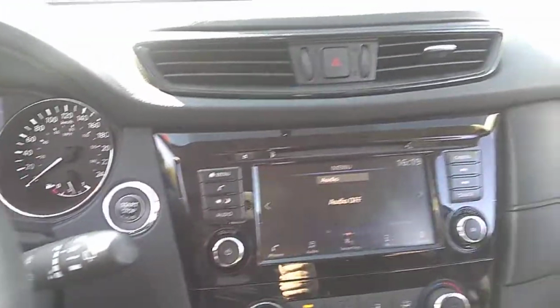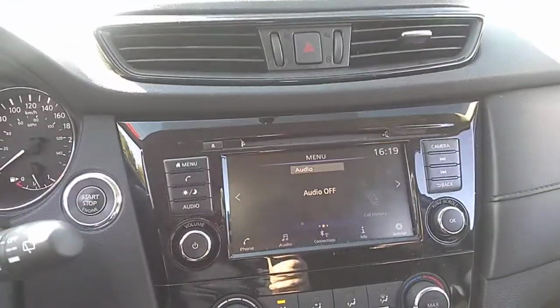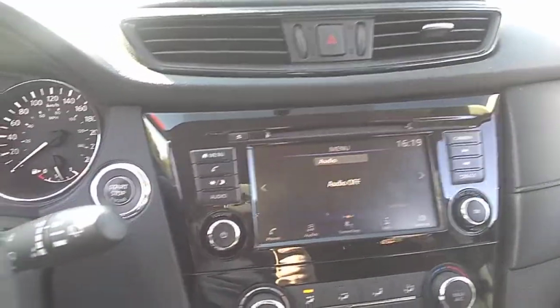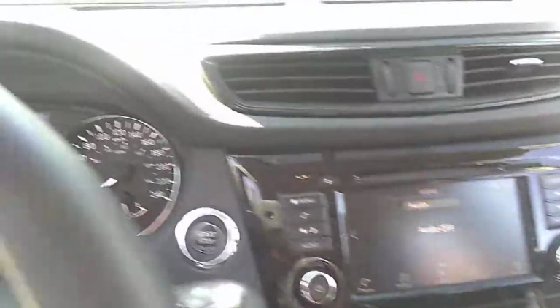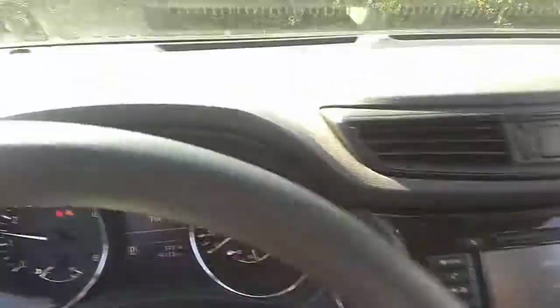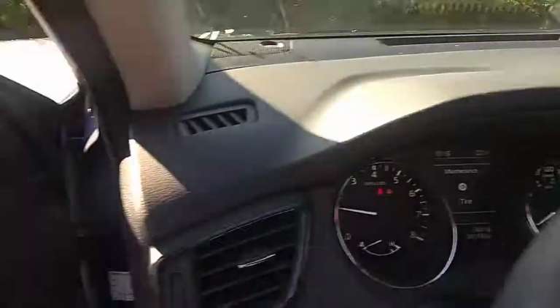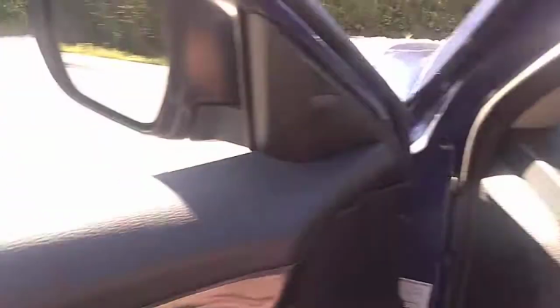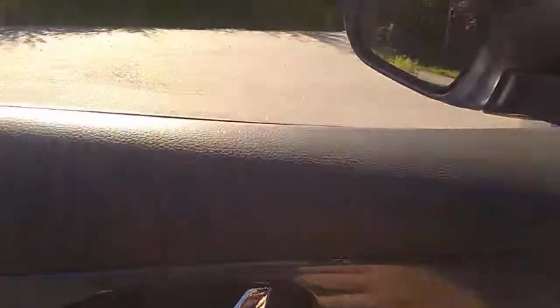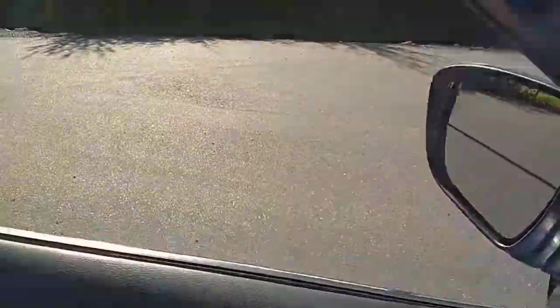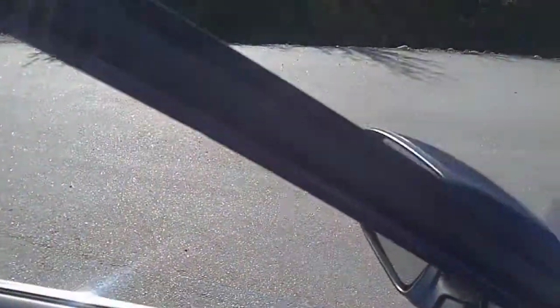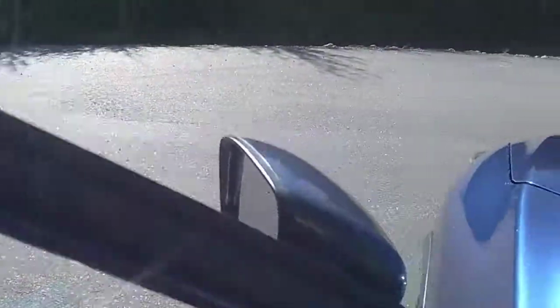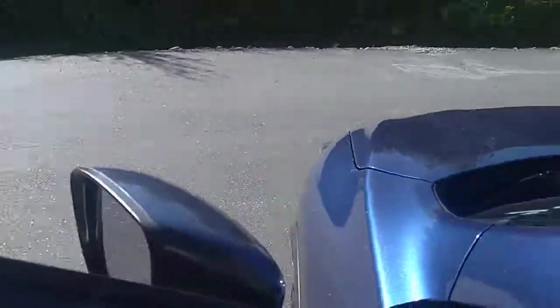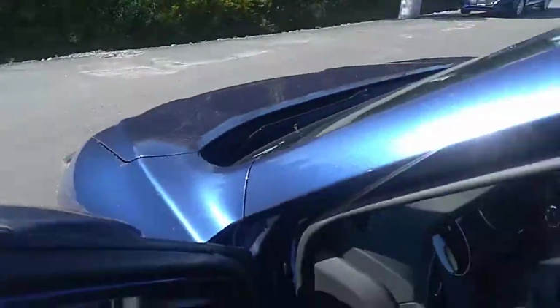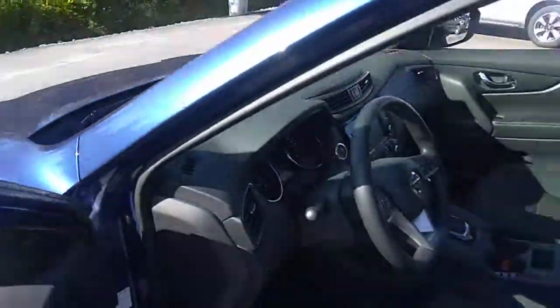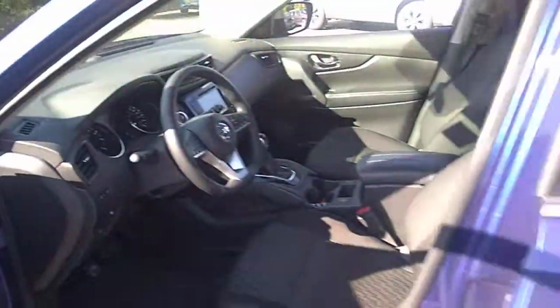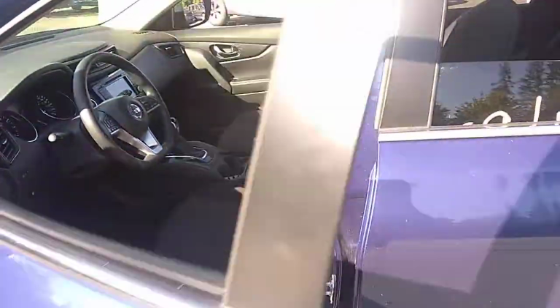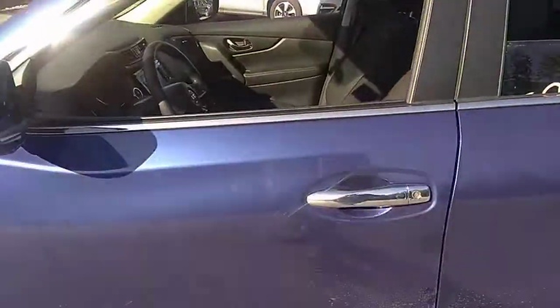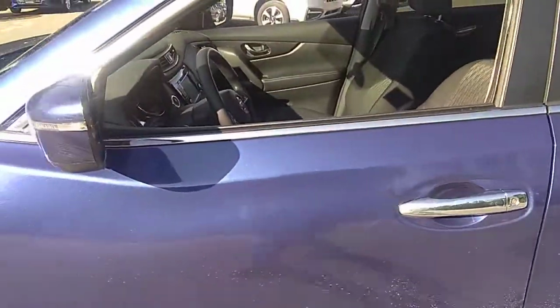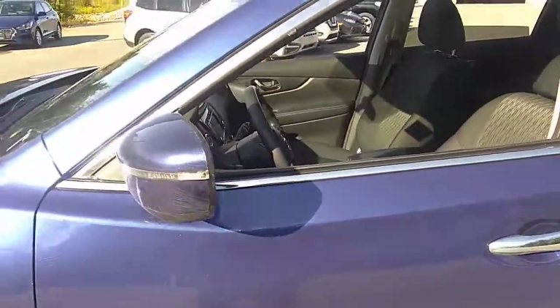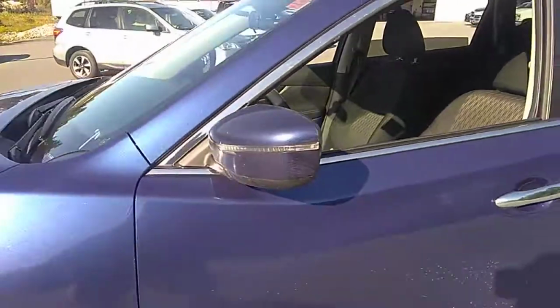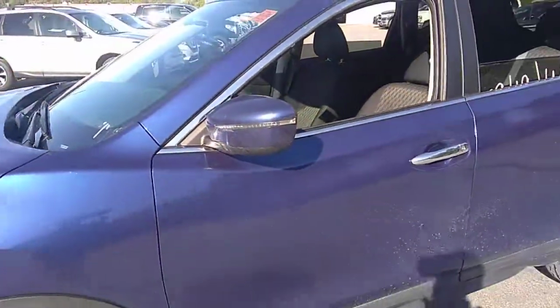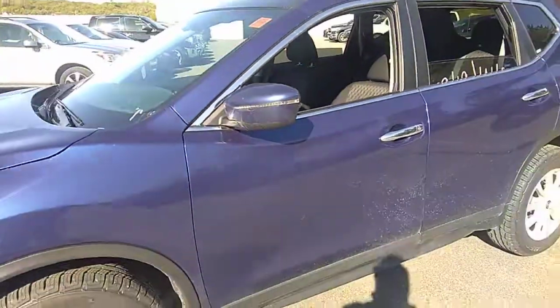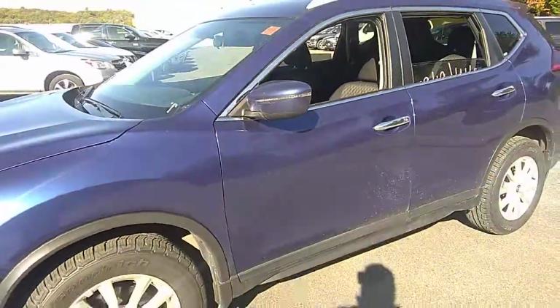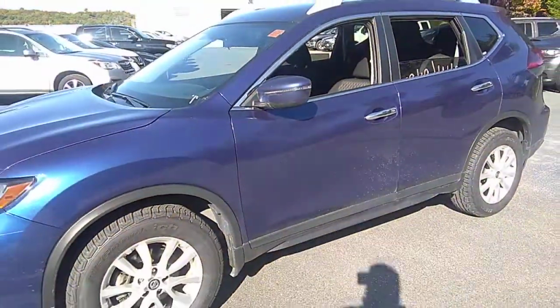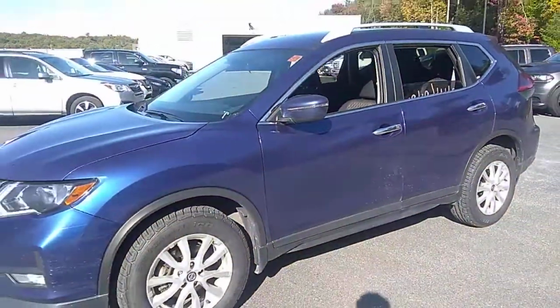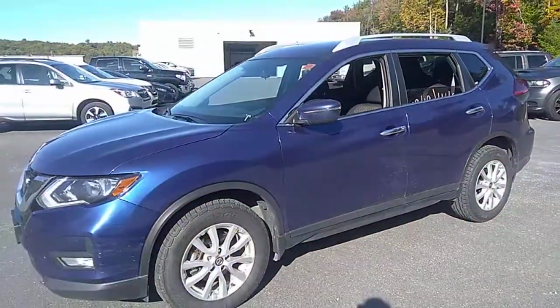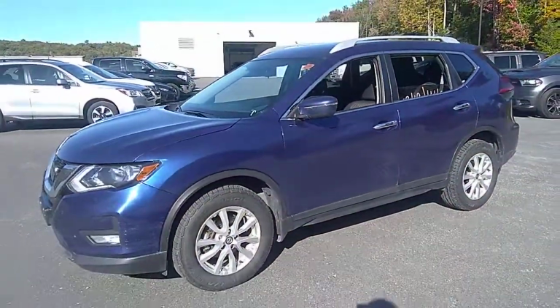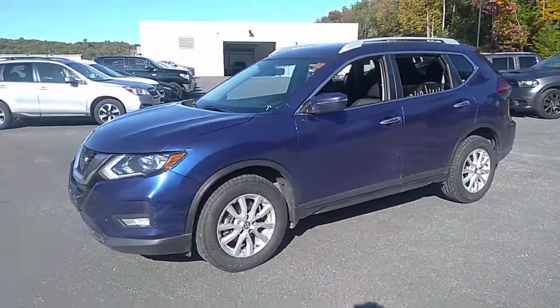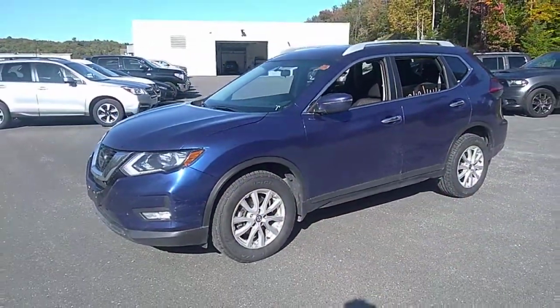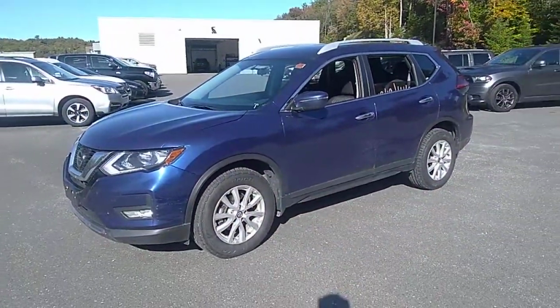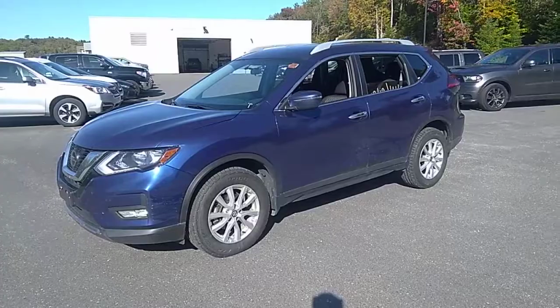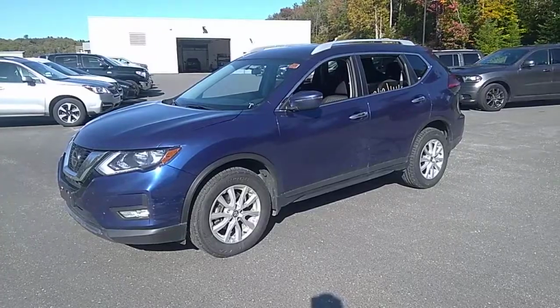If you have any other questions about this 2018 Nissan Rogue, I hope to hear from you. This is Stu from Driving Muskoka and Huntsville Honda — thanks for watching.